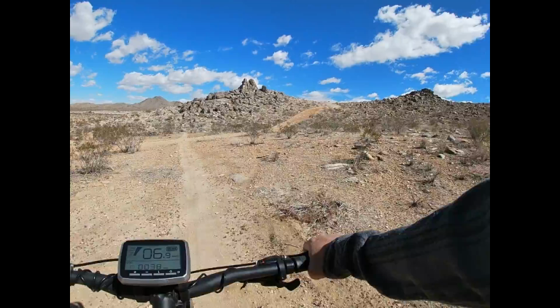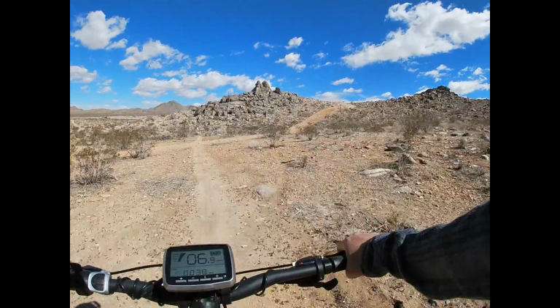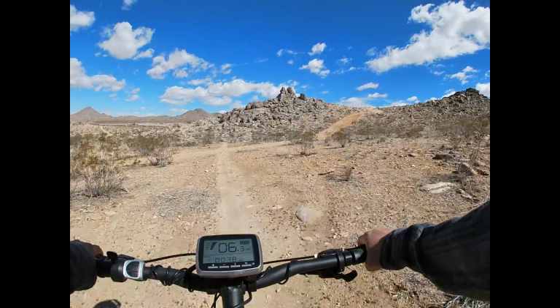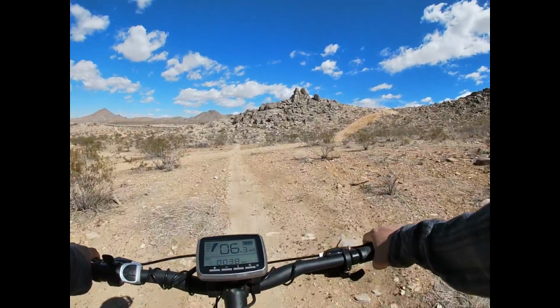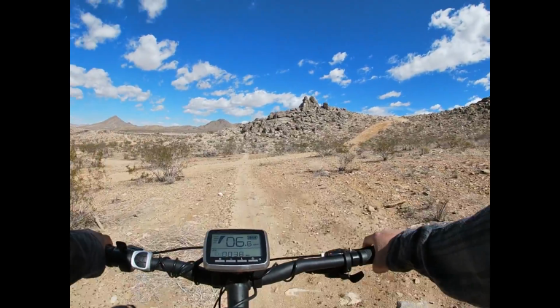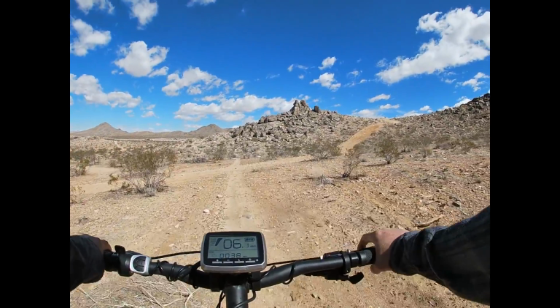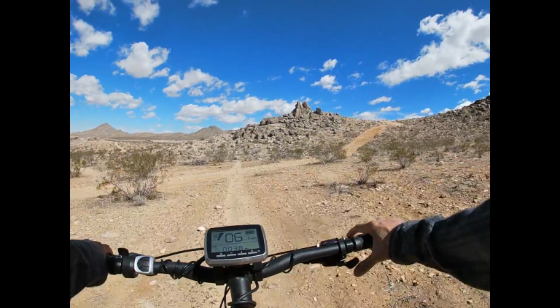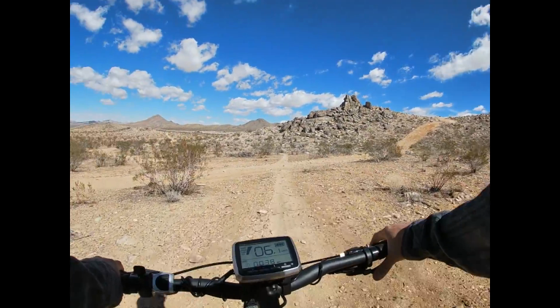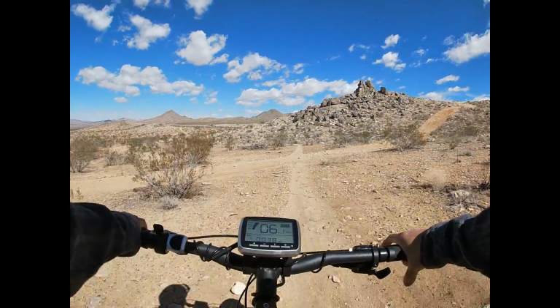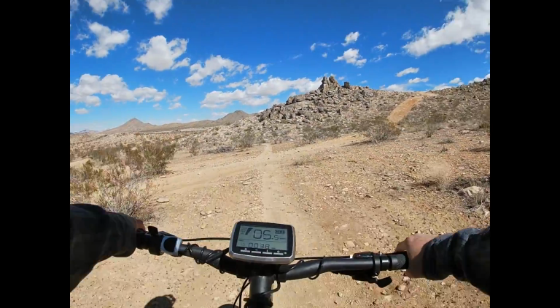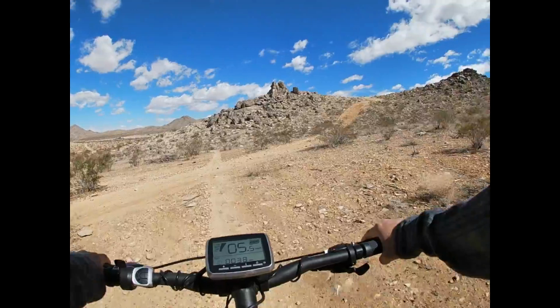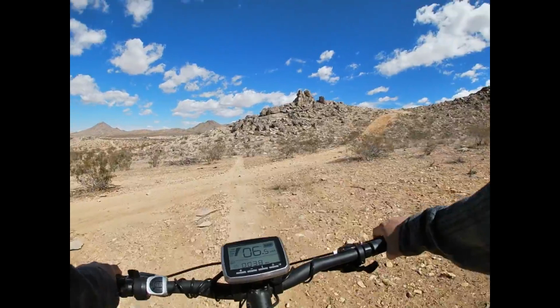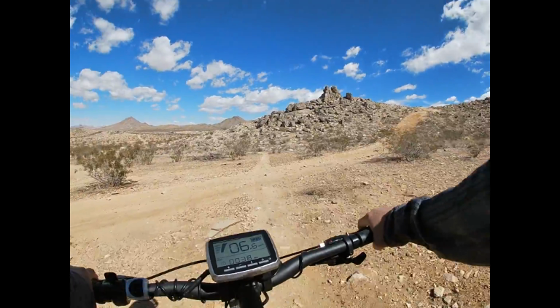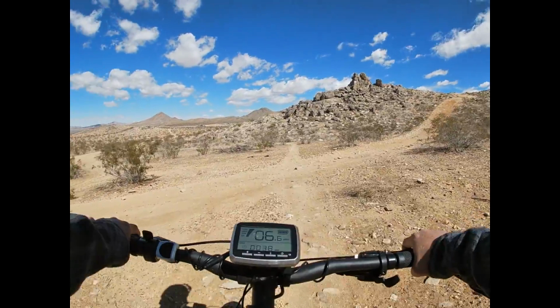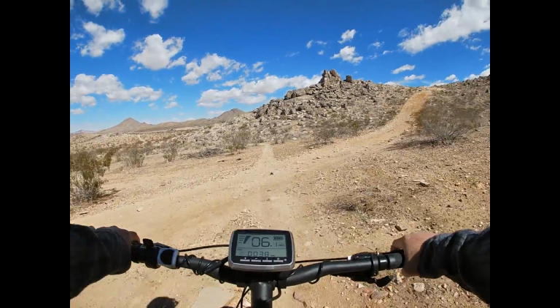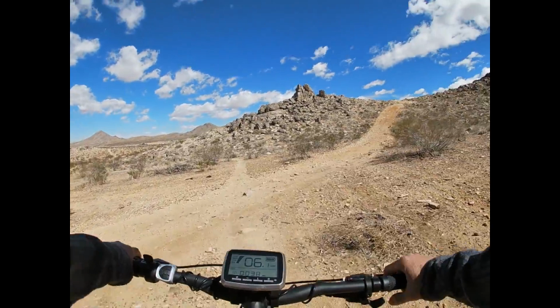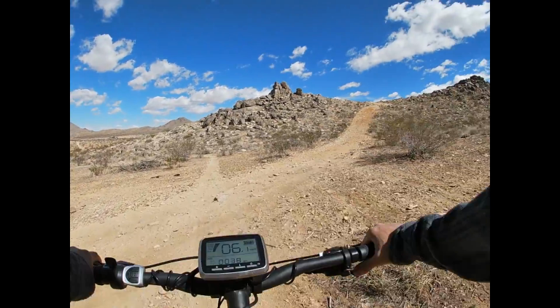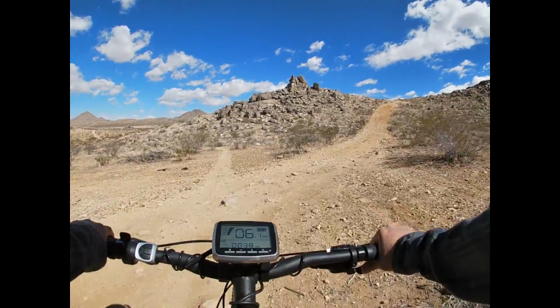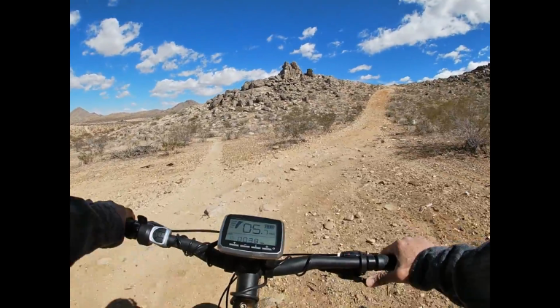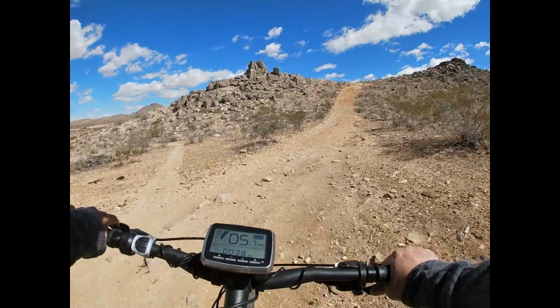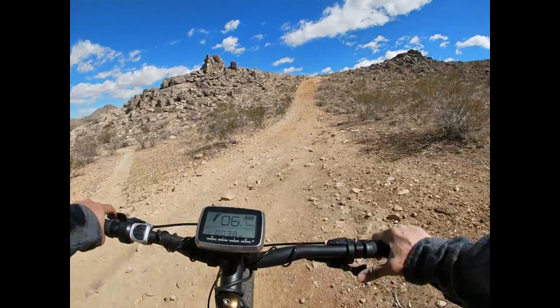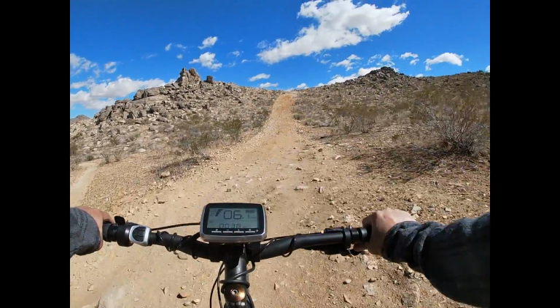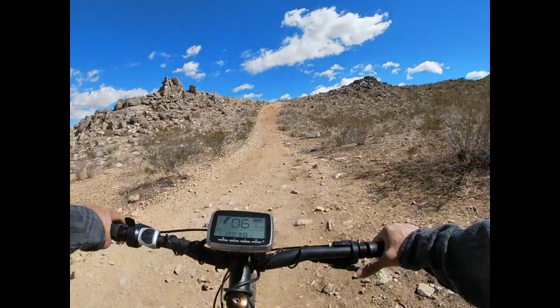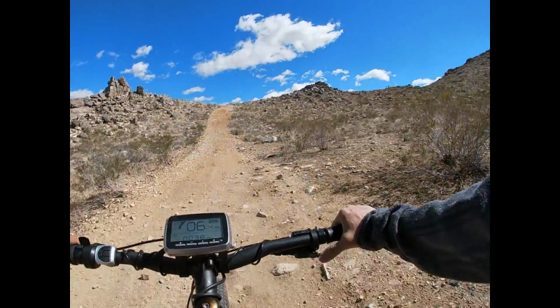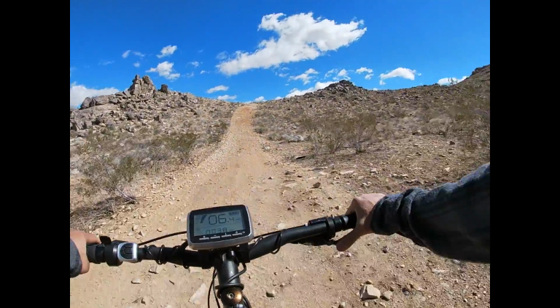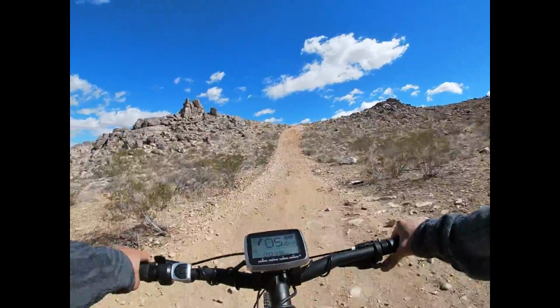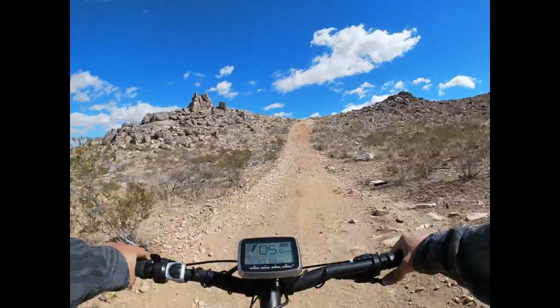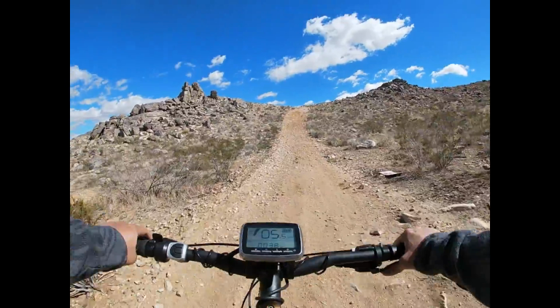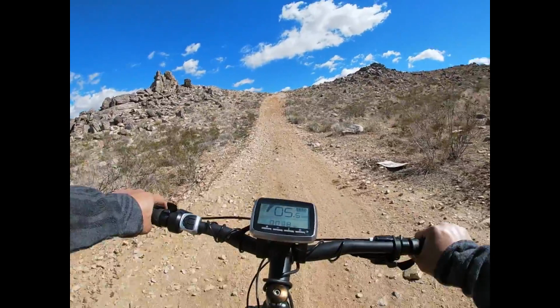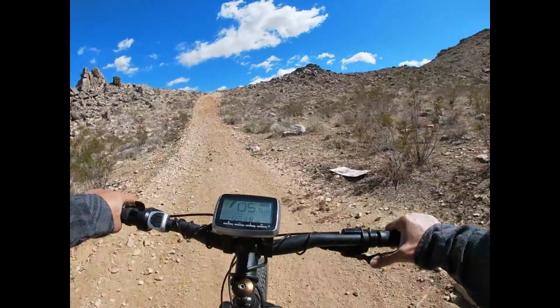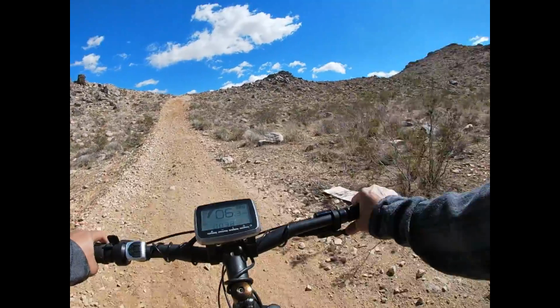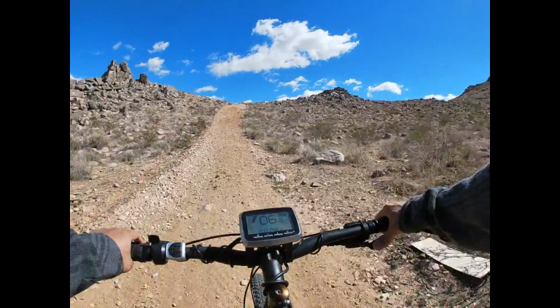That's a pretty big uphill climb up there. Let's see if we can make it all the way up.